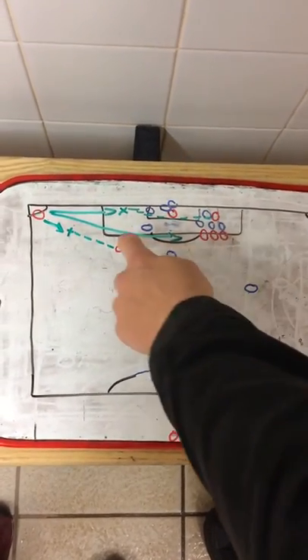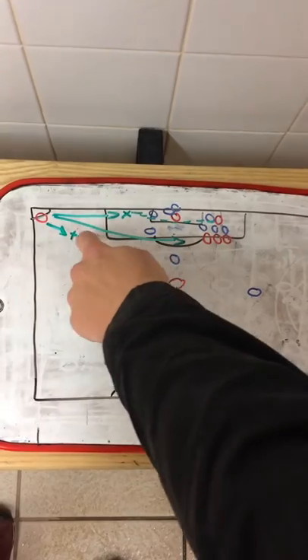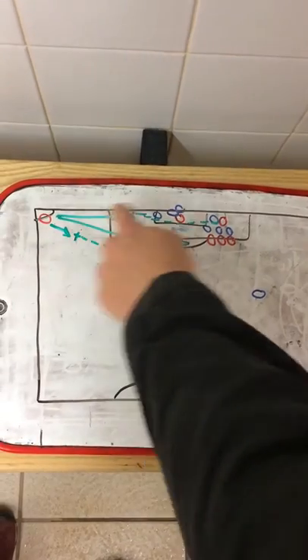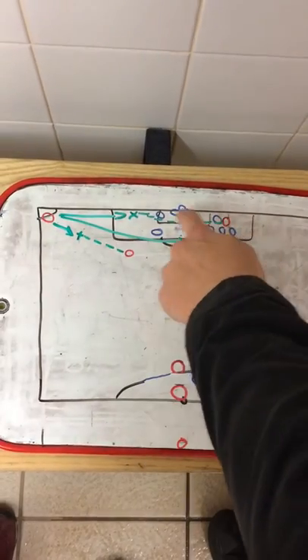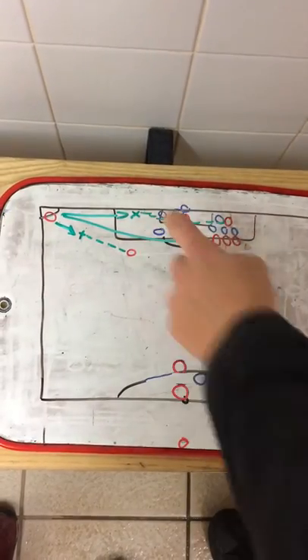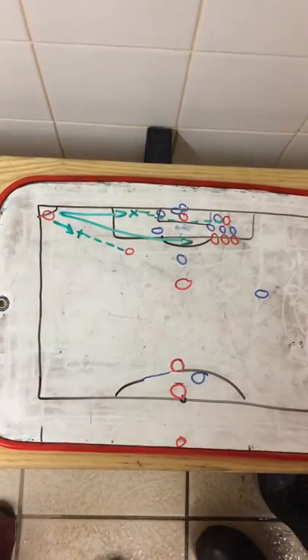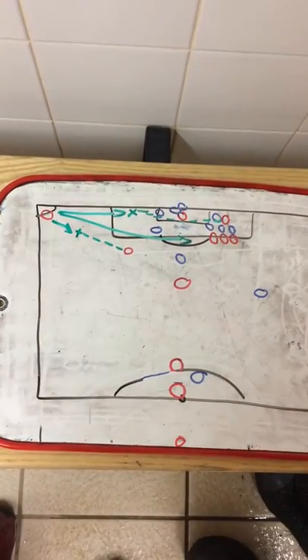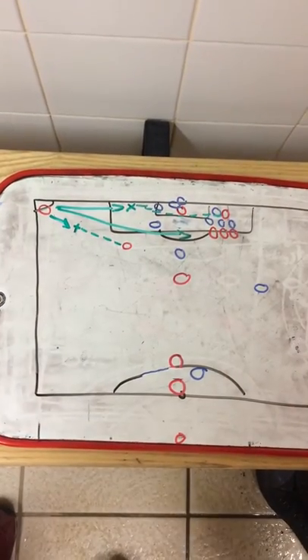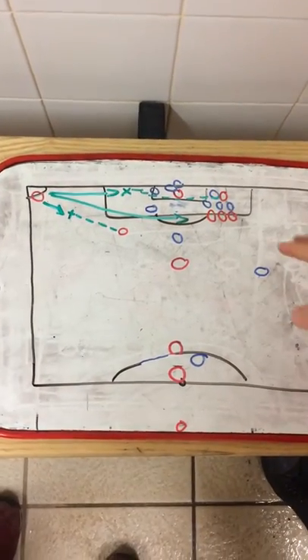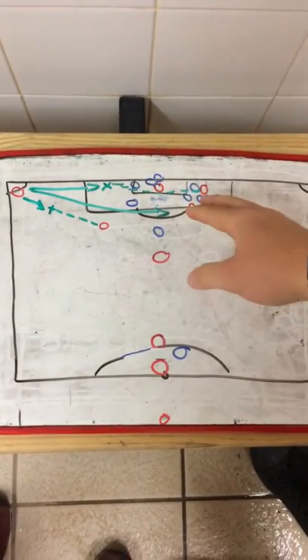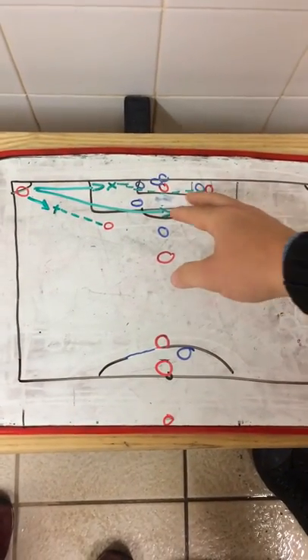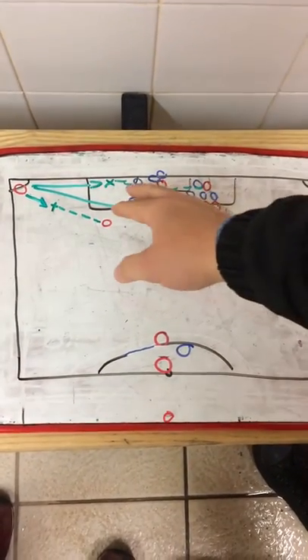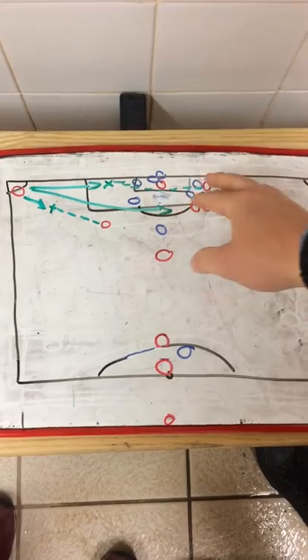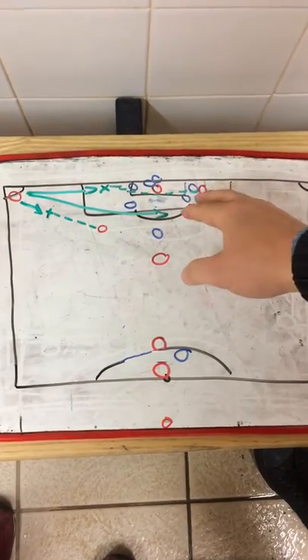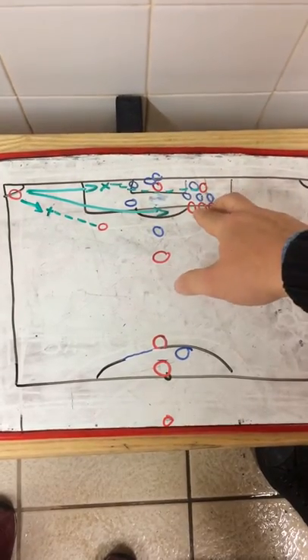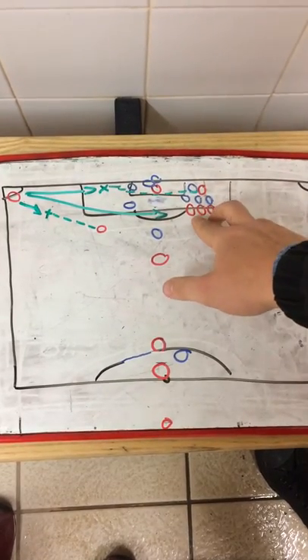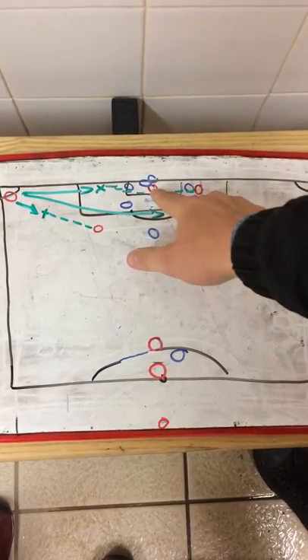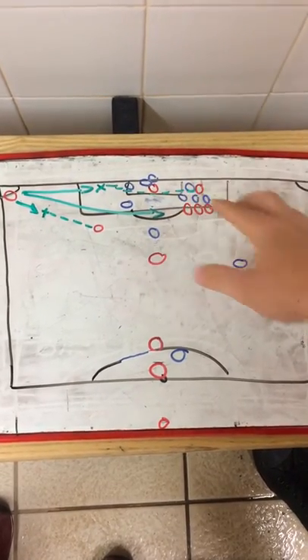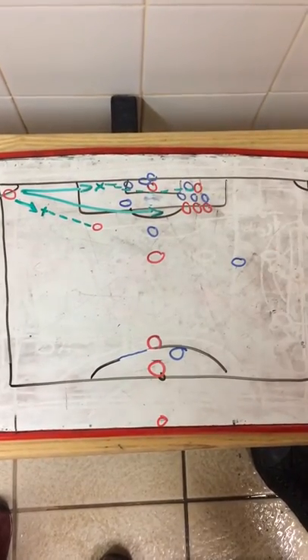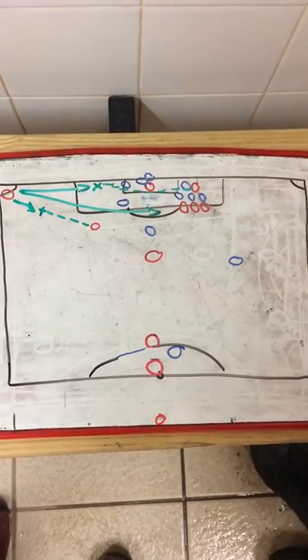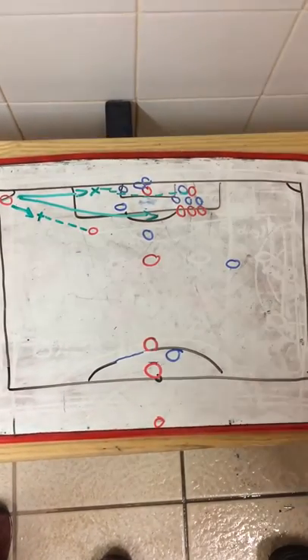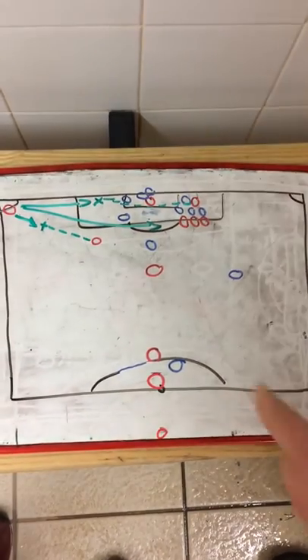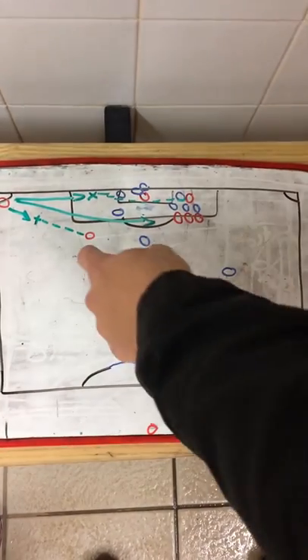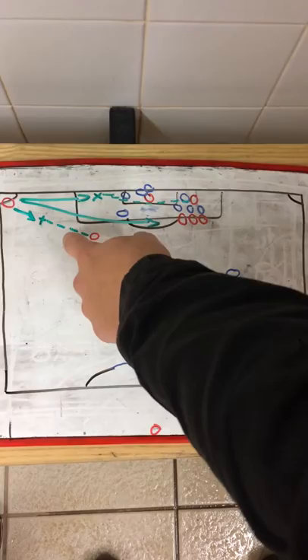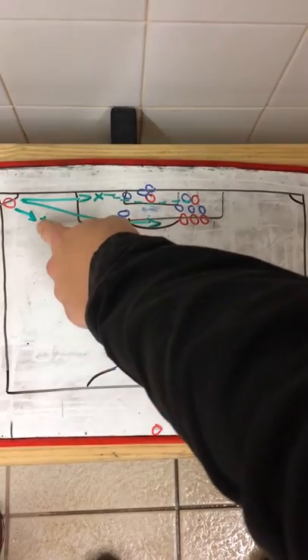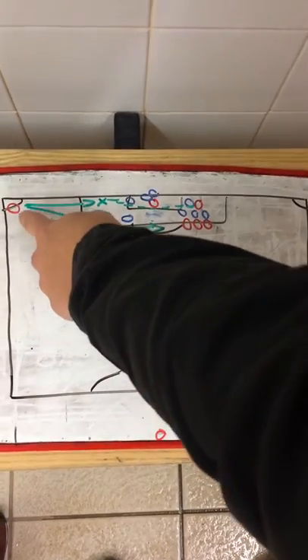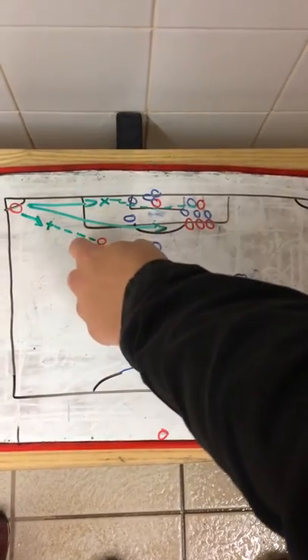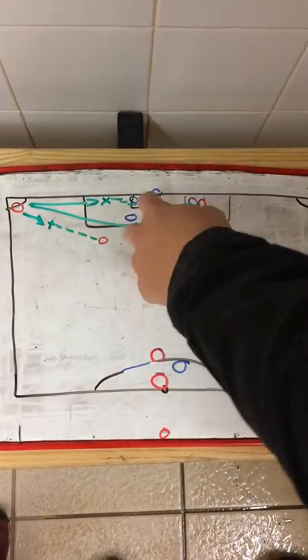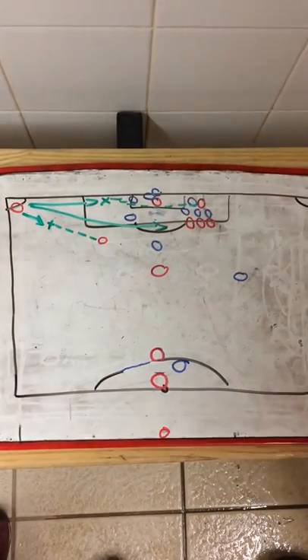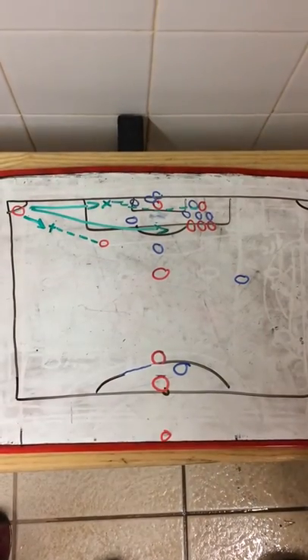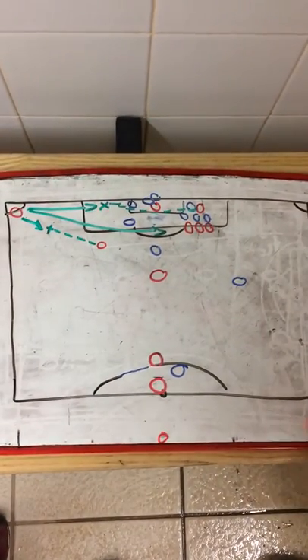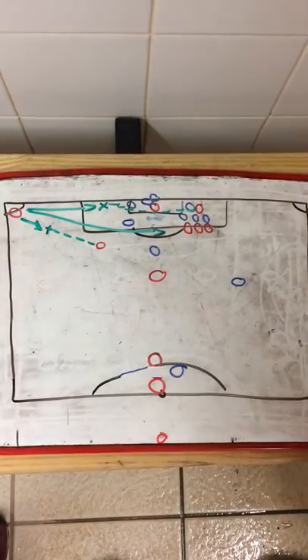One of them will go short here and the other one will go short to the front post. The aim of this is to either draw defenders out so that these three and him can get a free header, or to open up an angle for him or him to cross the ball in so it's easier to cross it in.